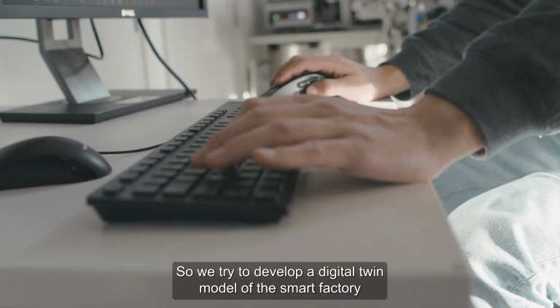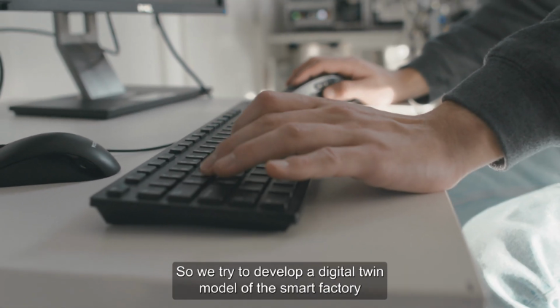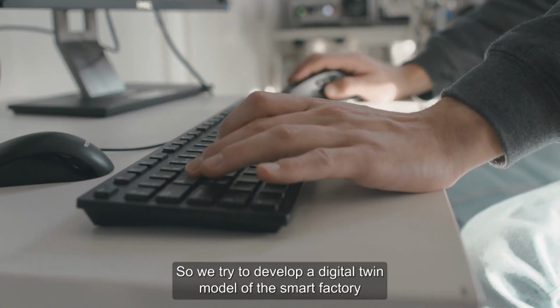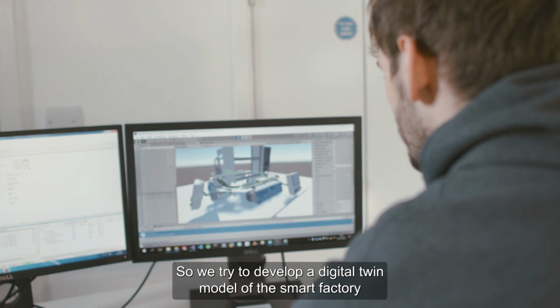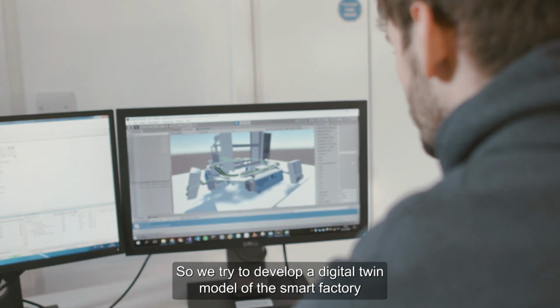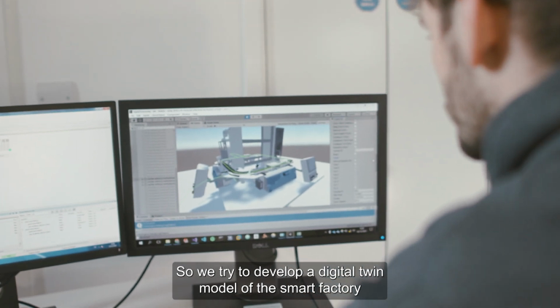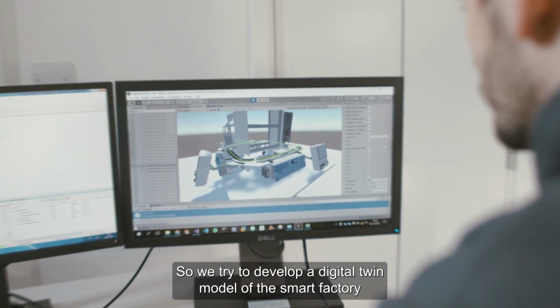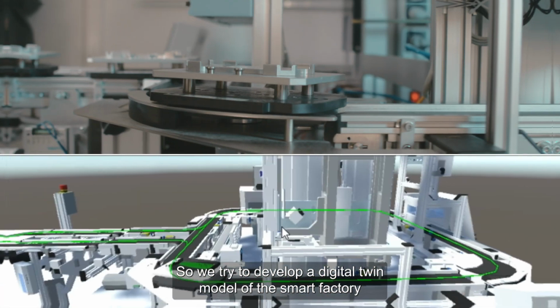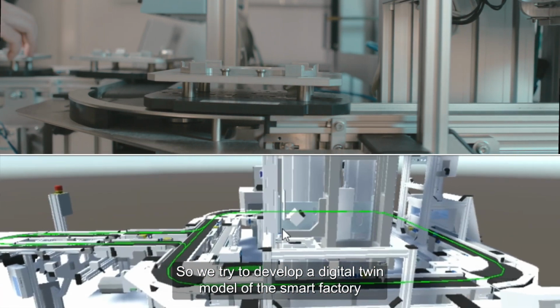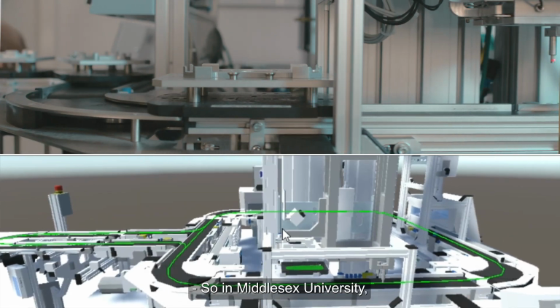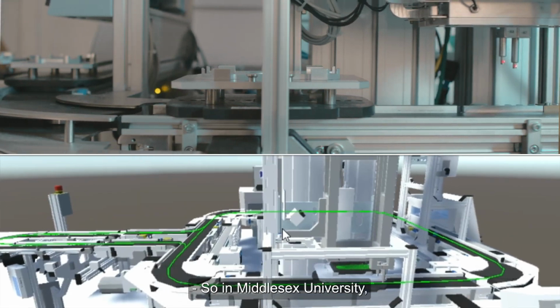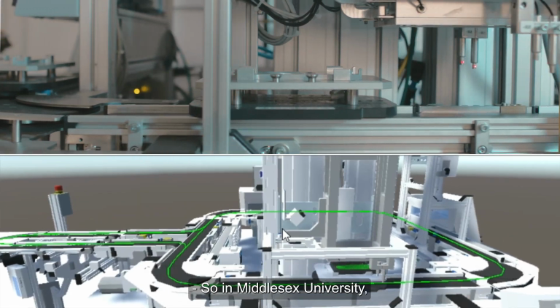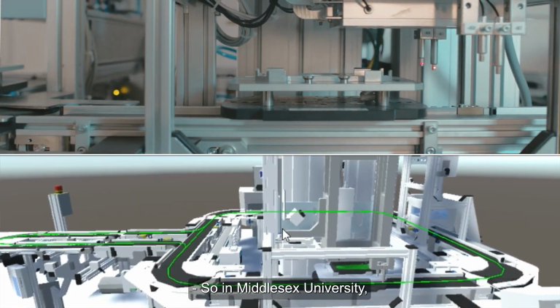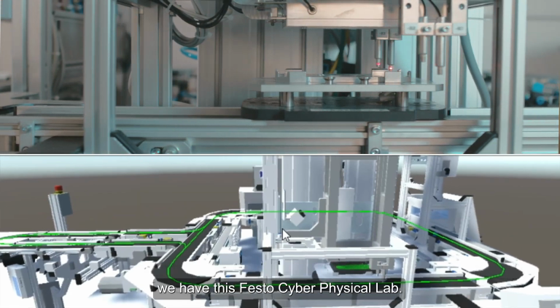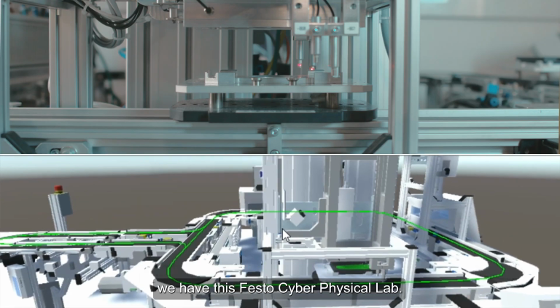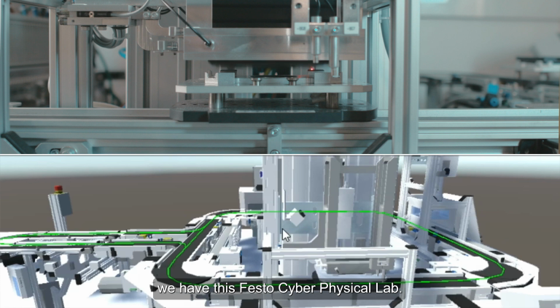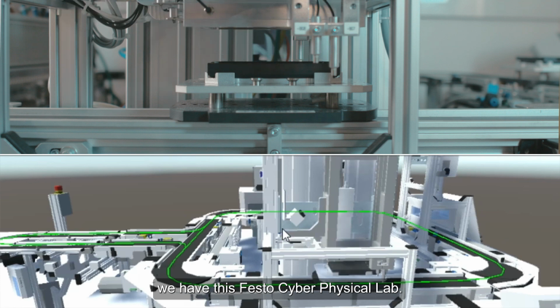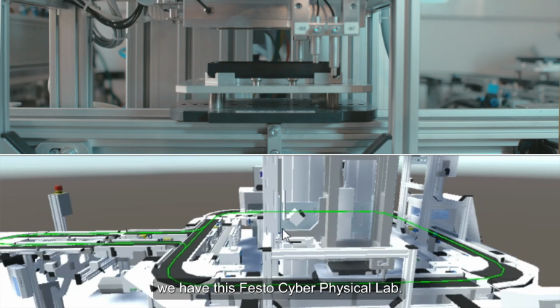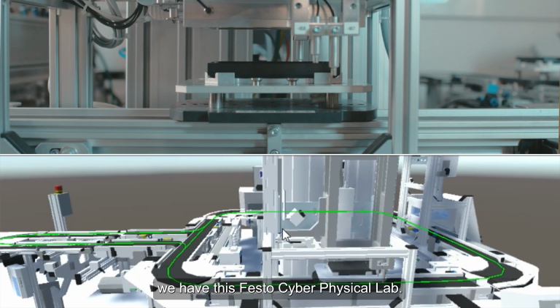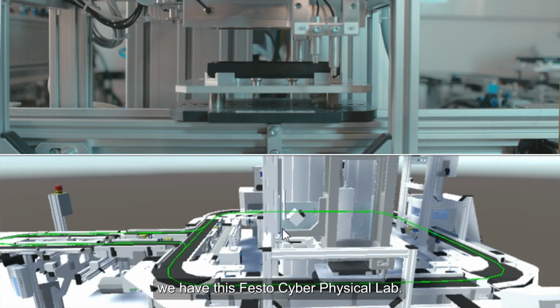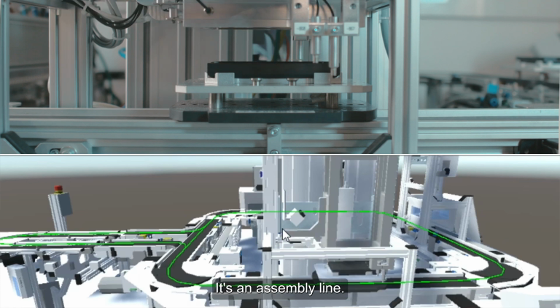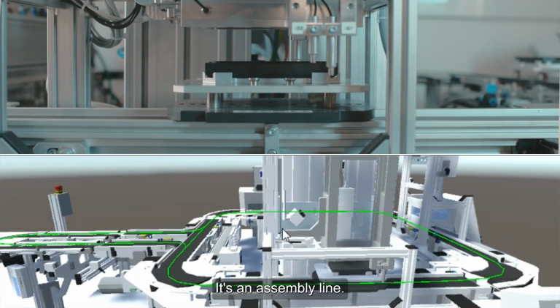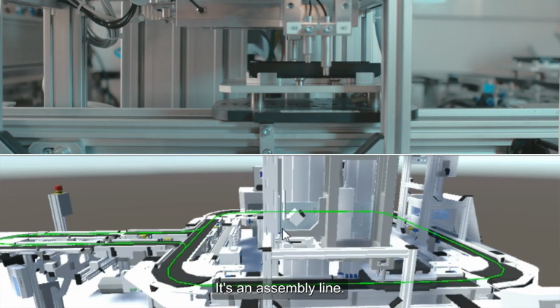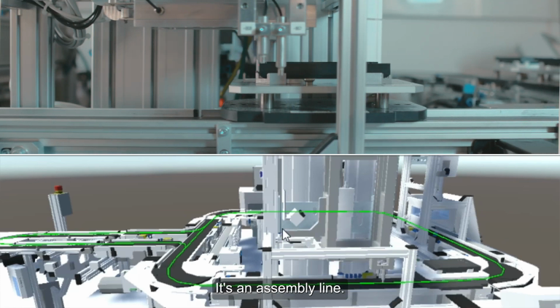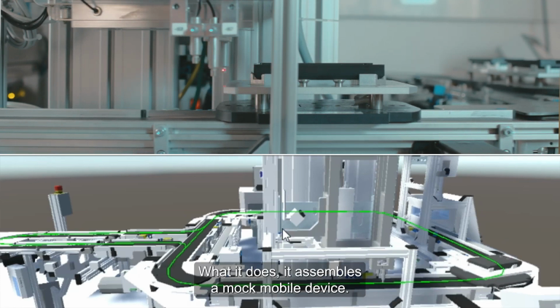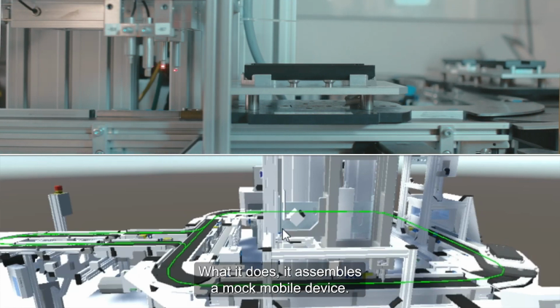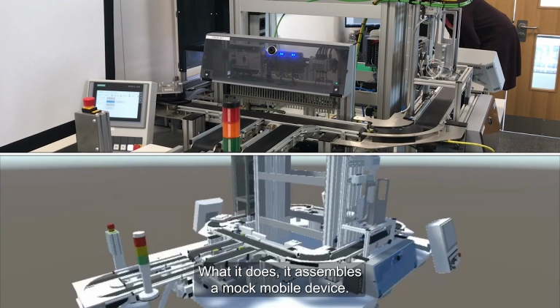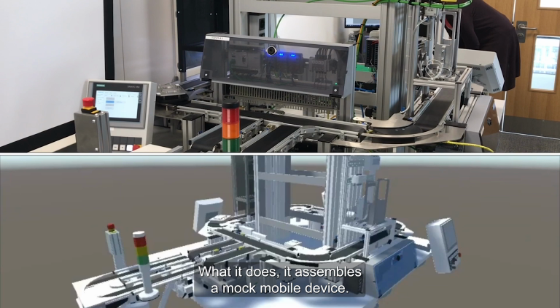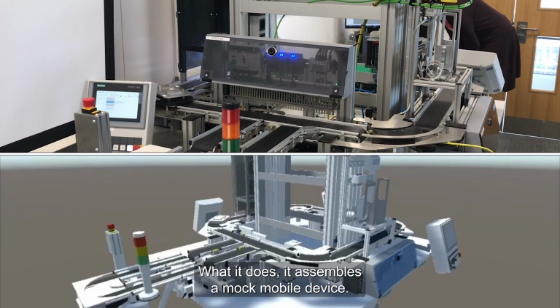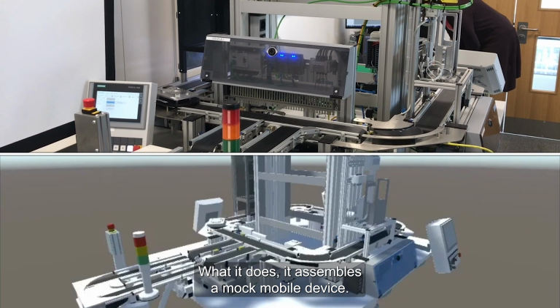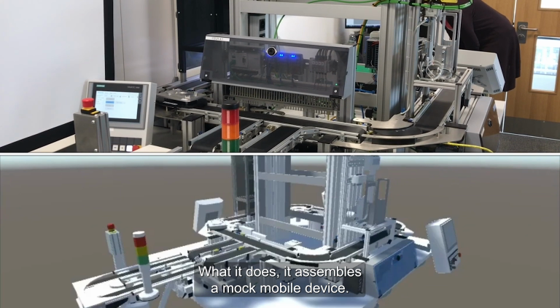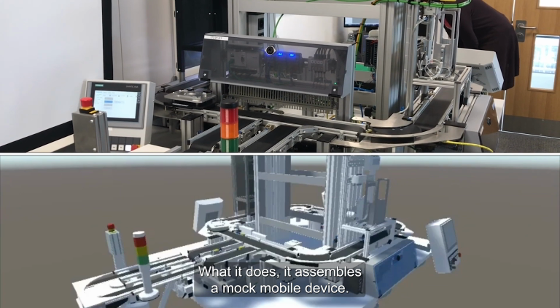We are trying to develop a digital twin model of the smart factory. At Middlesex University, we have the Festo Cyber Physical Lab — it's an assembly line that assembles a mock mobile device.